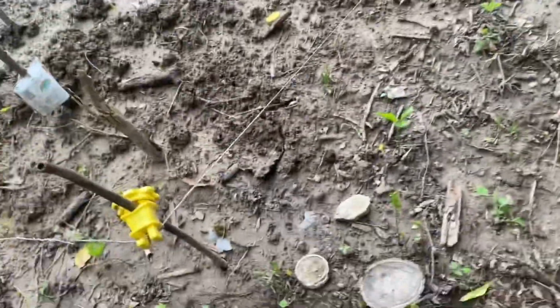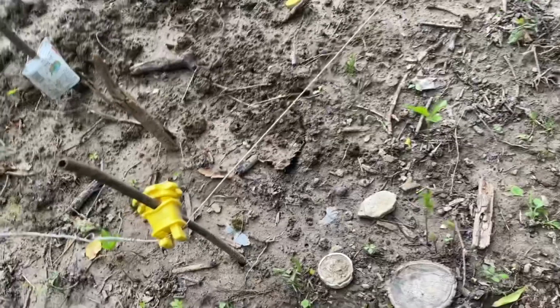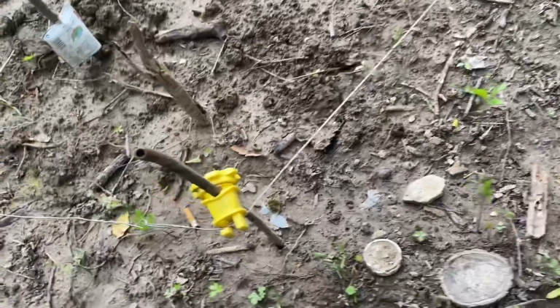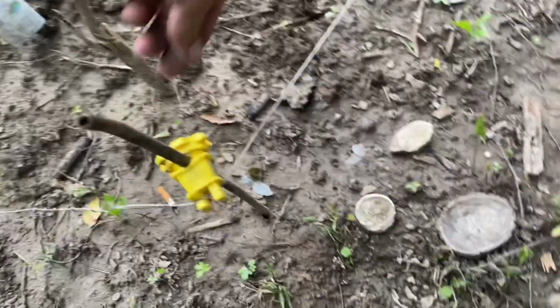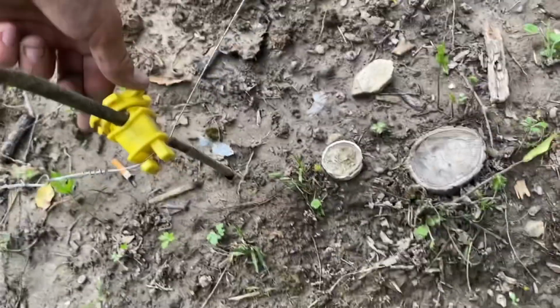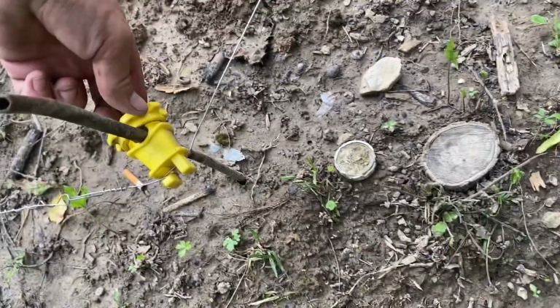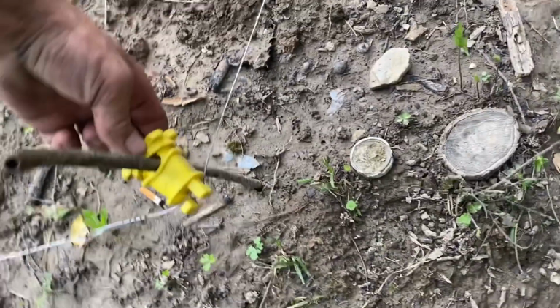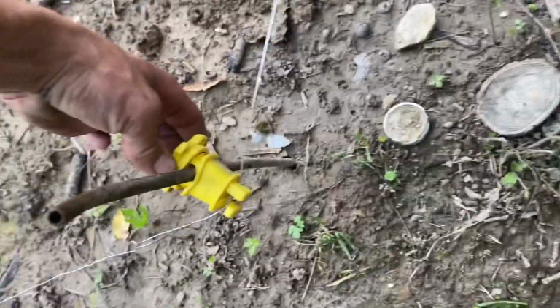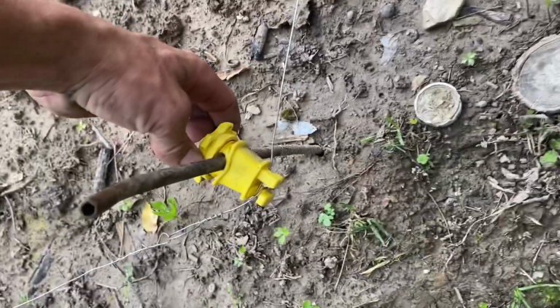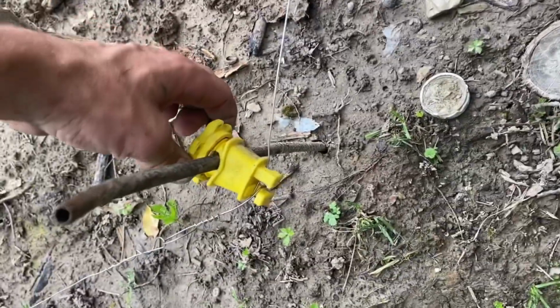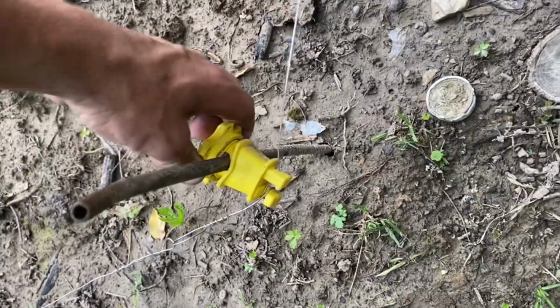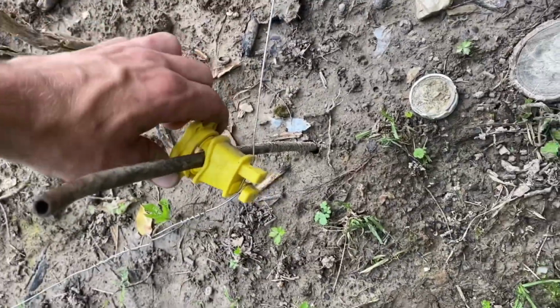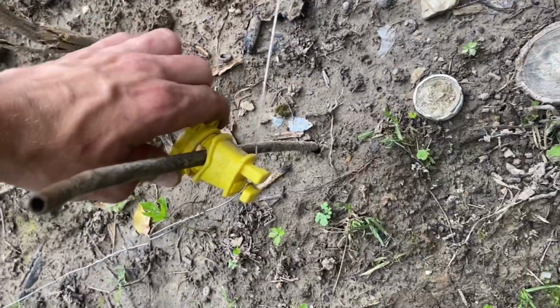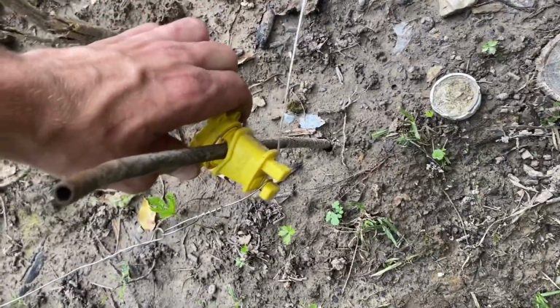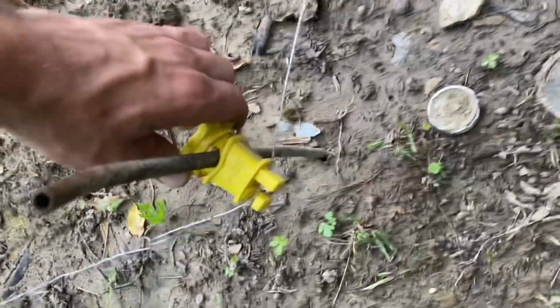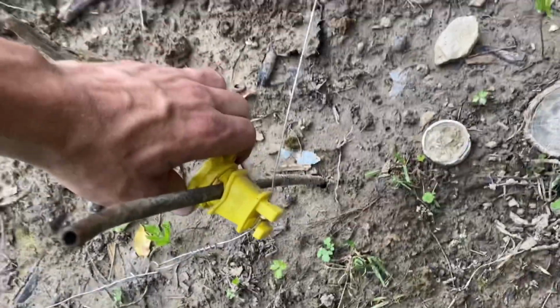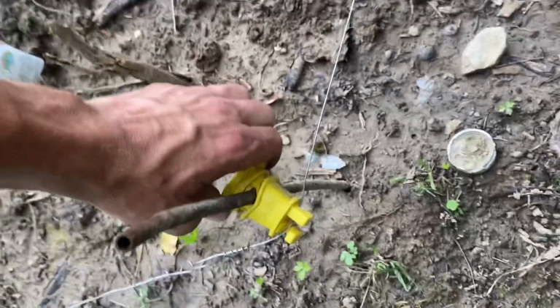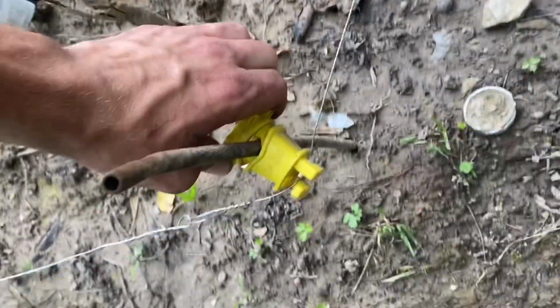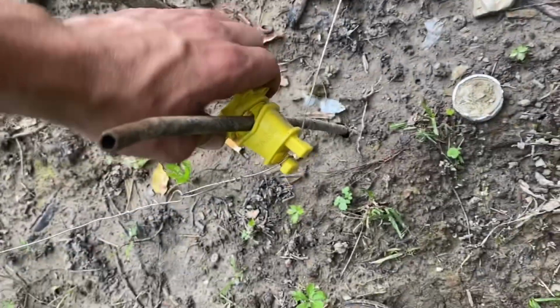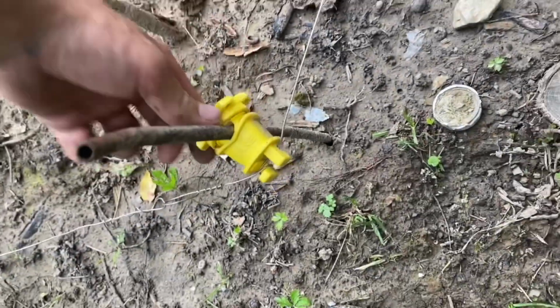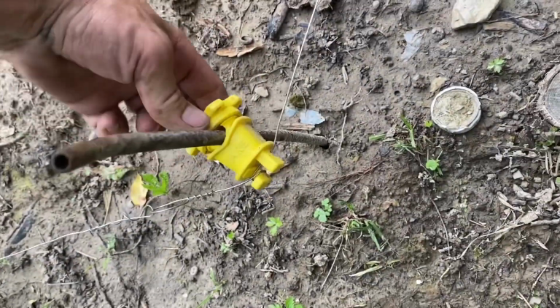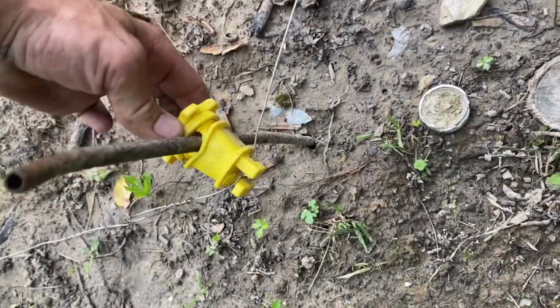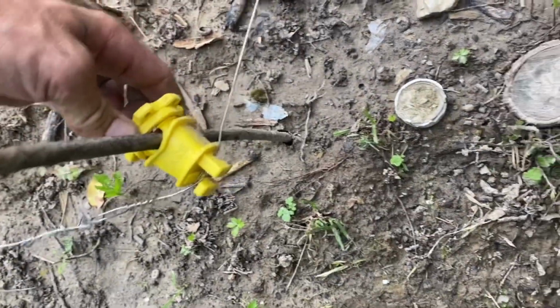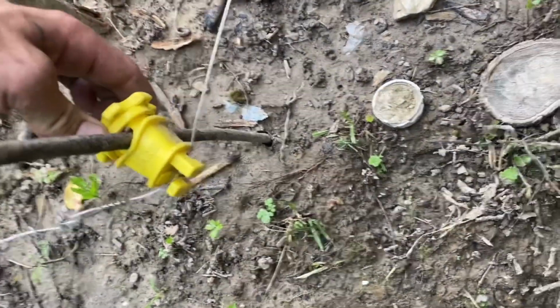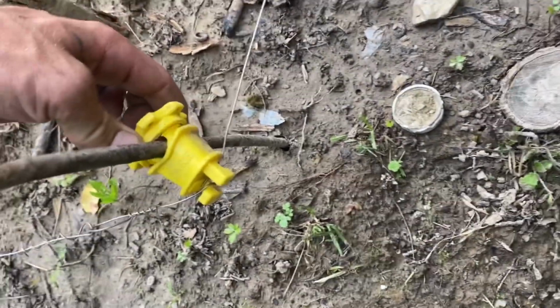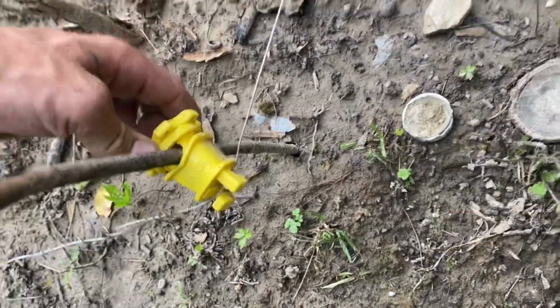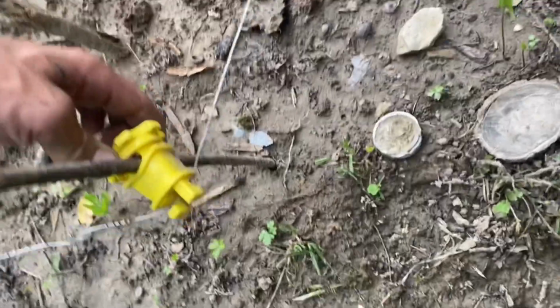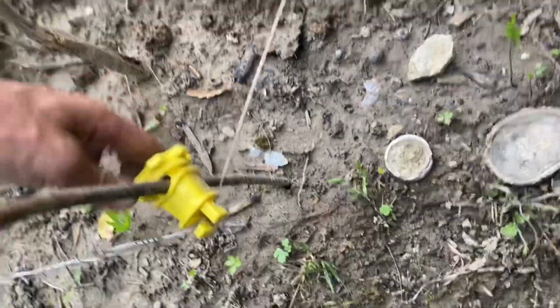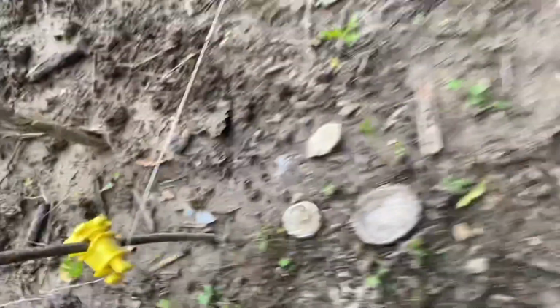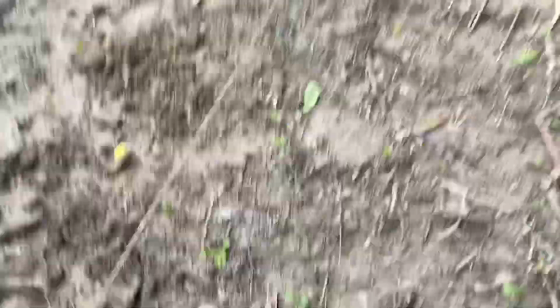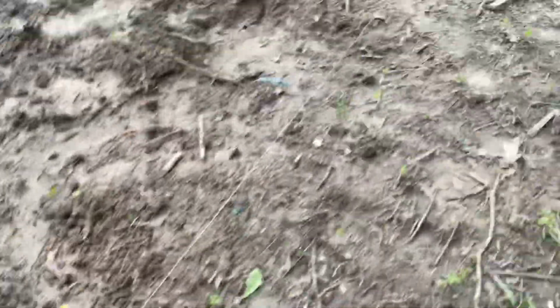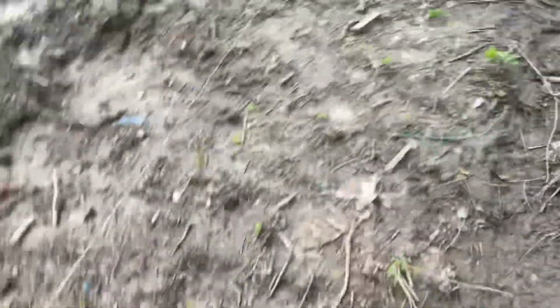That one shocked me — I hit the fence right there, buddy. I know y'all saw that. It is all good, I'm okay. At least I know what the chickens feel now.